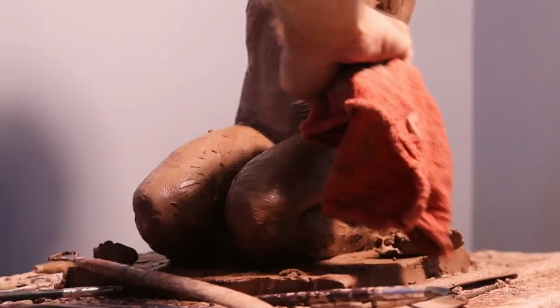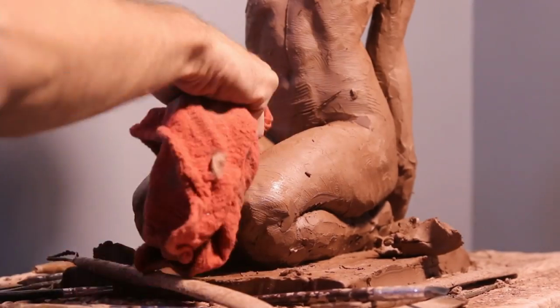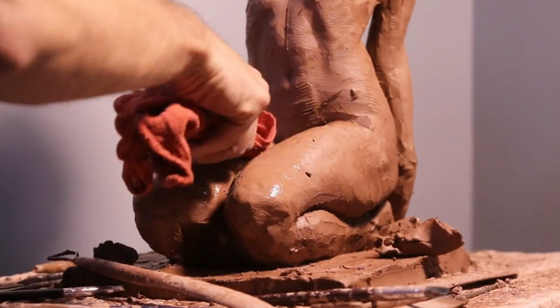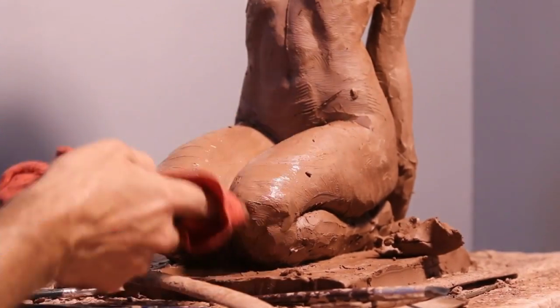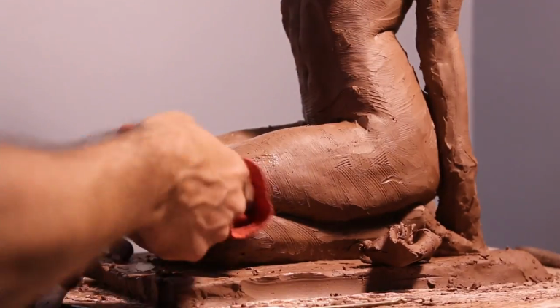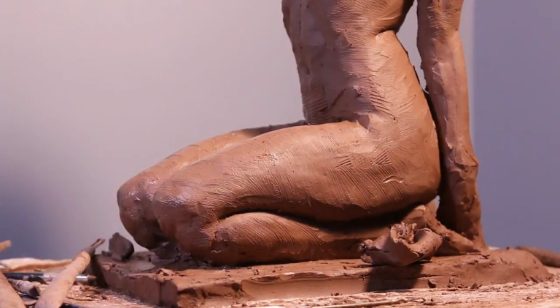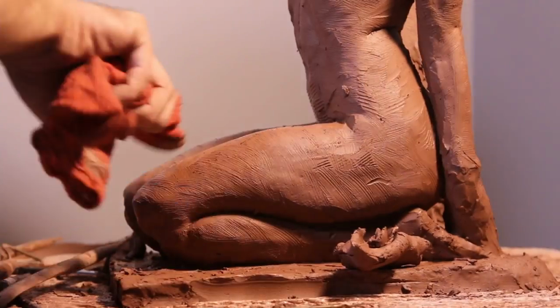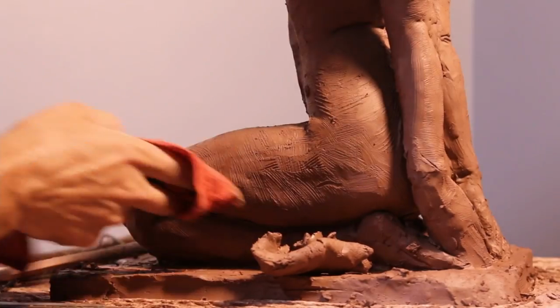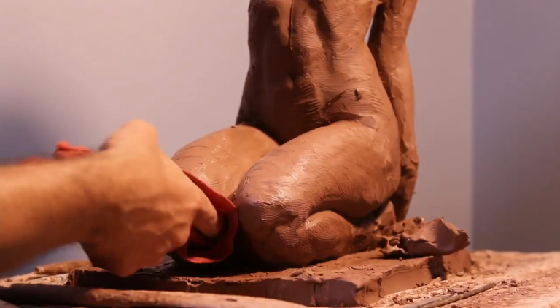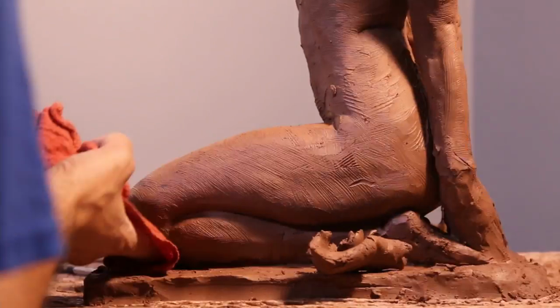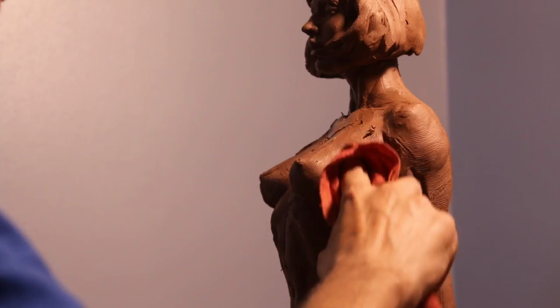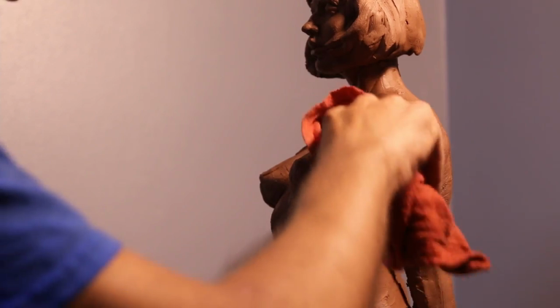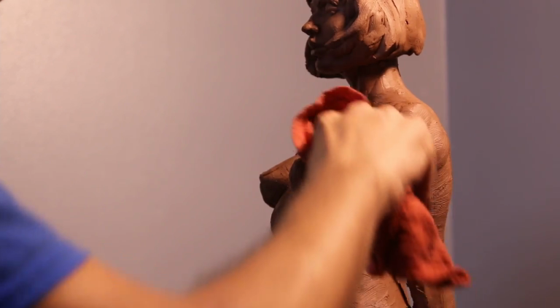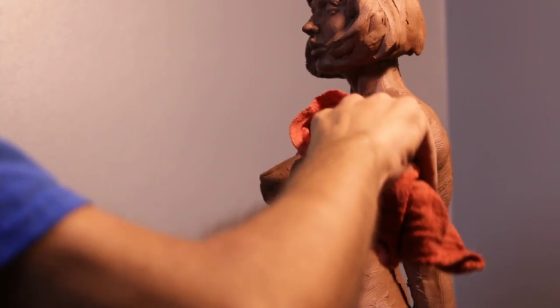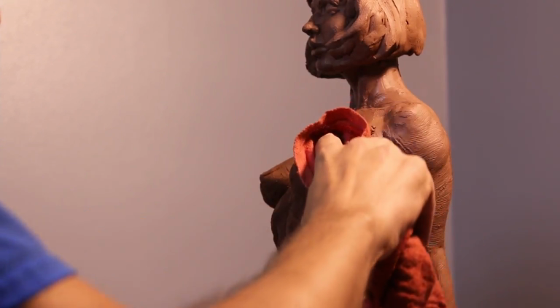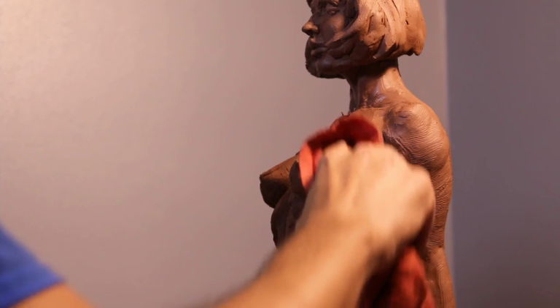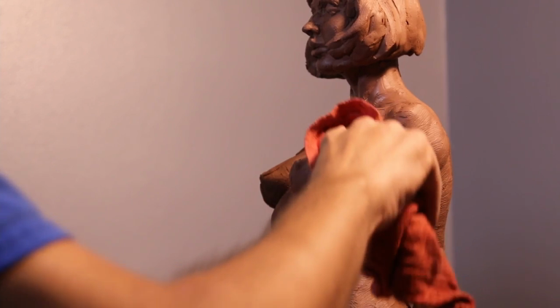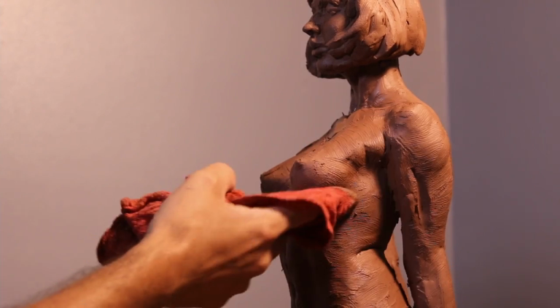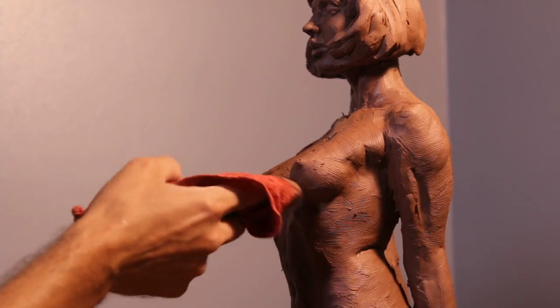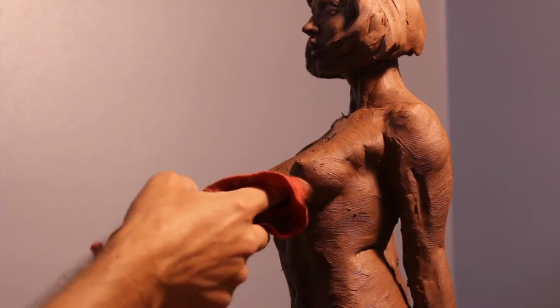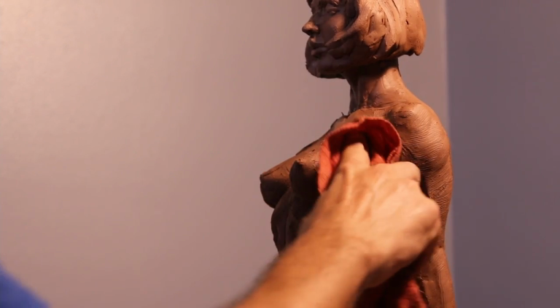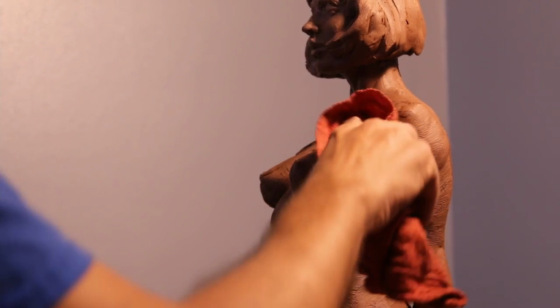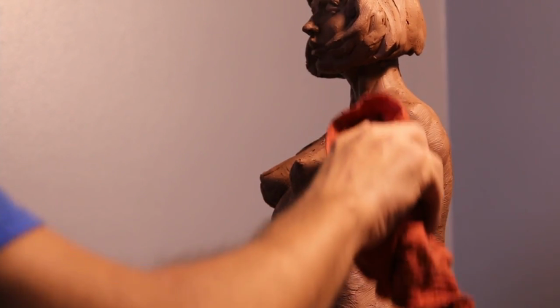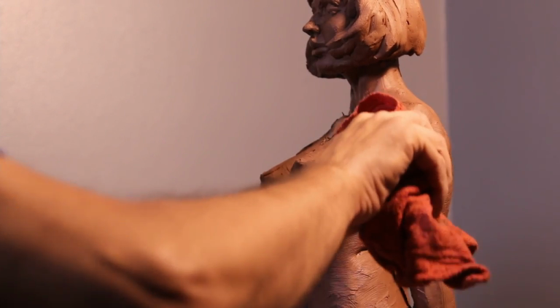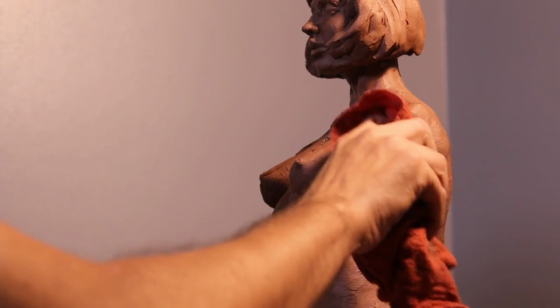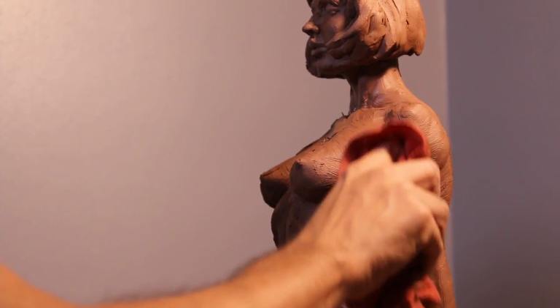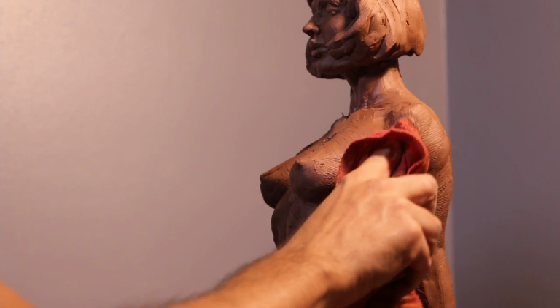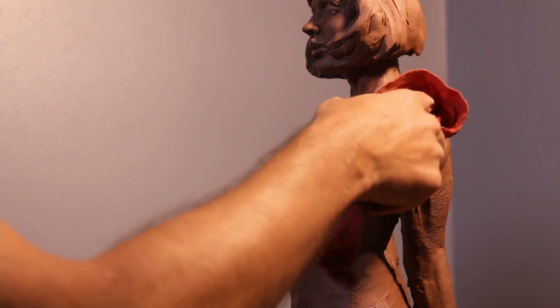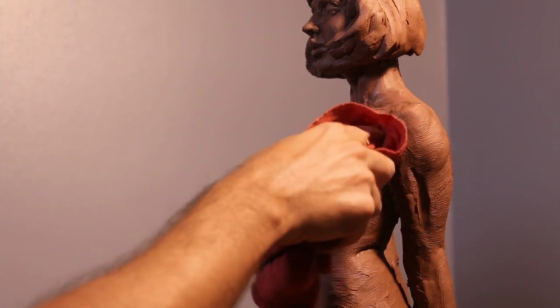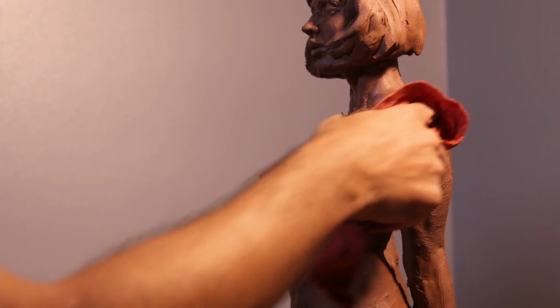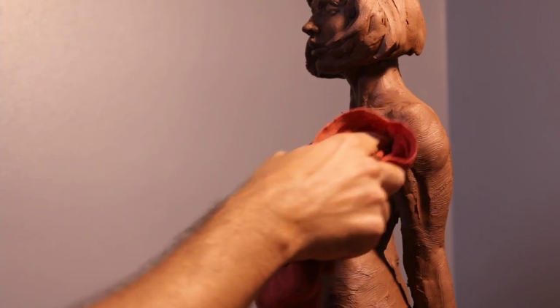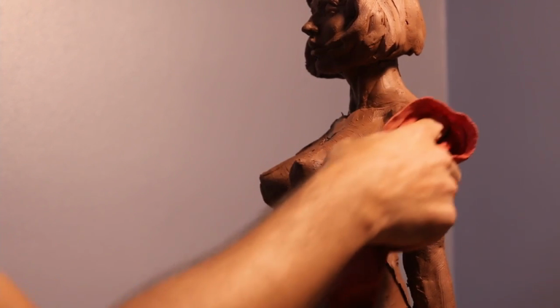The legs should be spread out quite a bit more because of the fat — as it pushes up it'll spread the thighs a little bit. Using the shop towel, I try and blend all the muscle groups together.